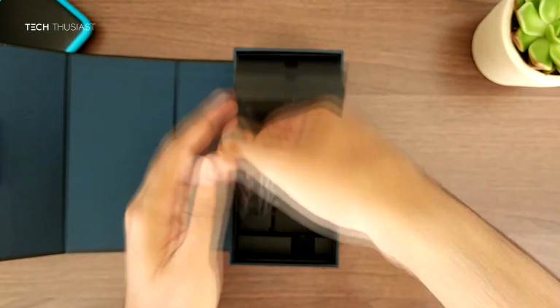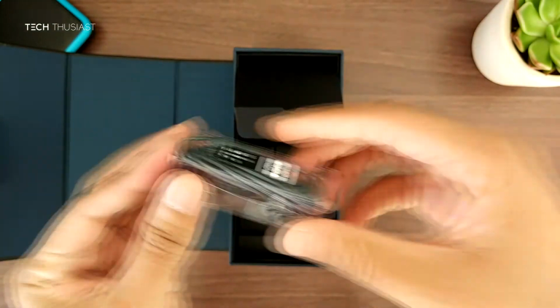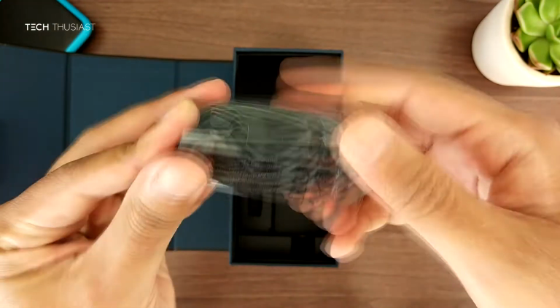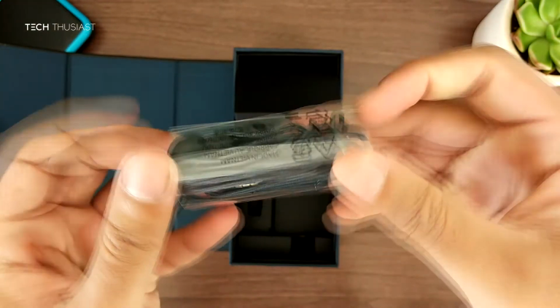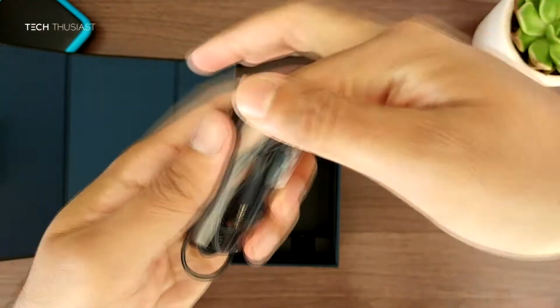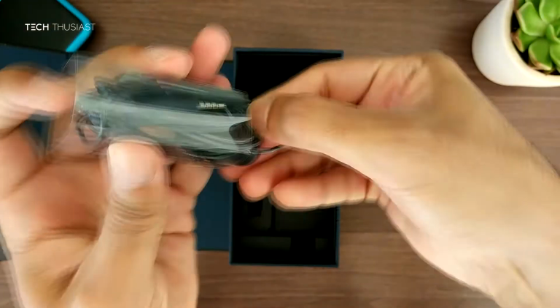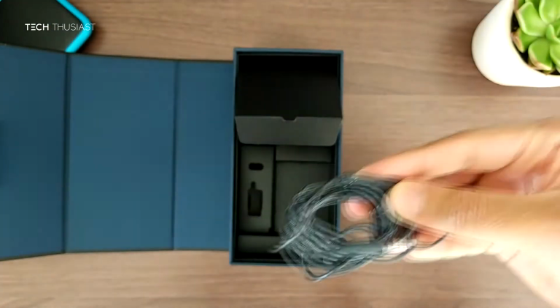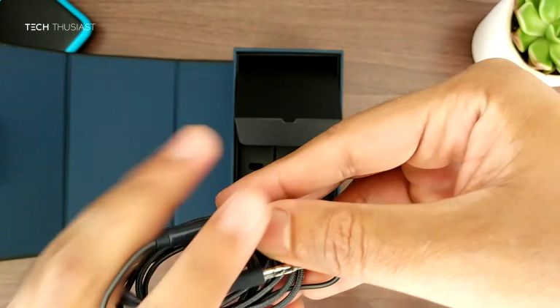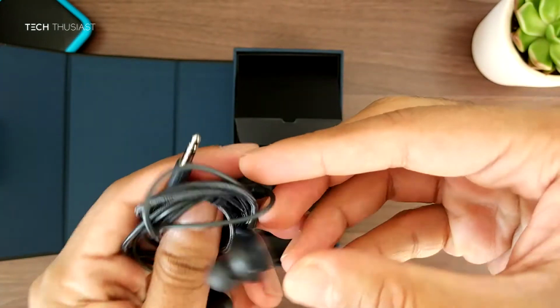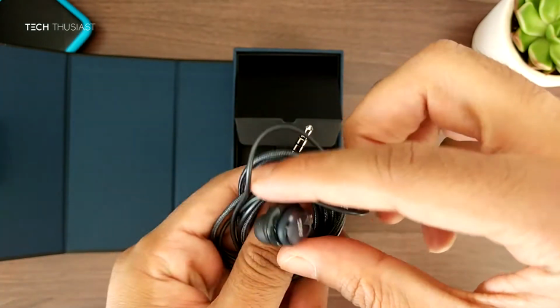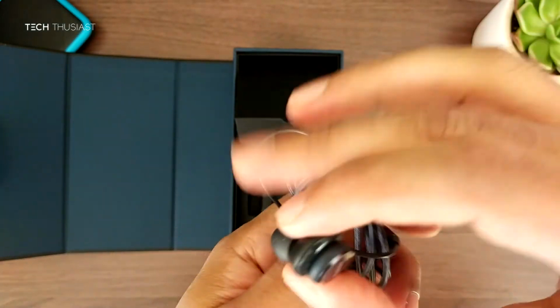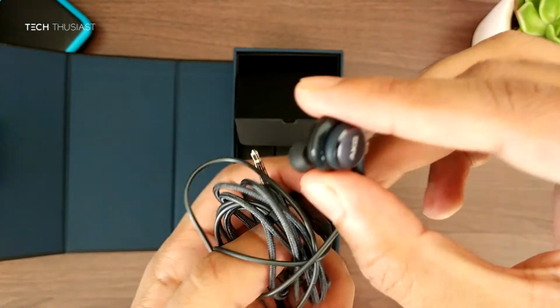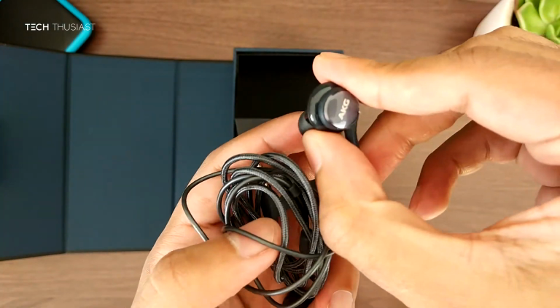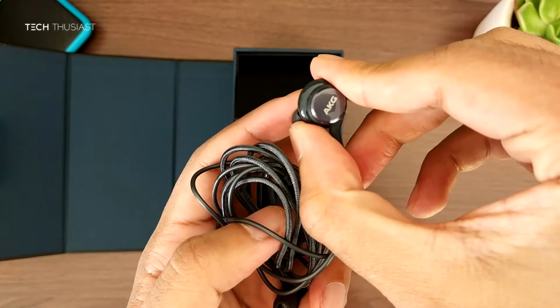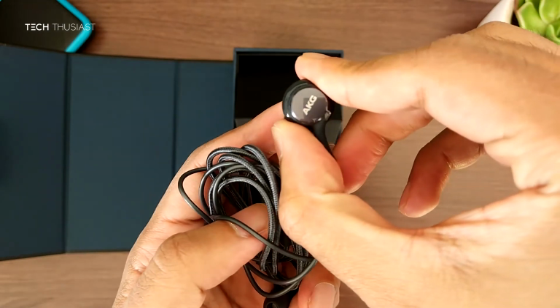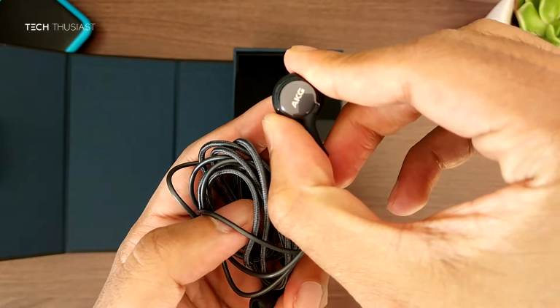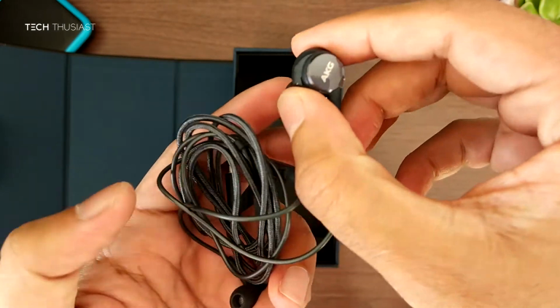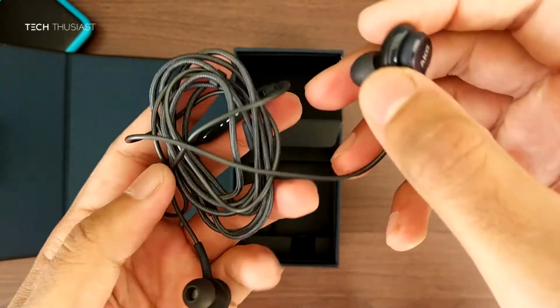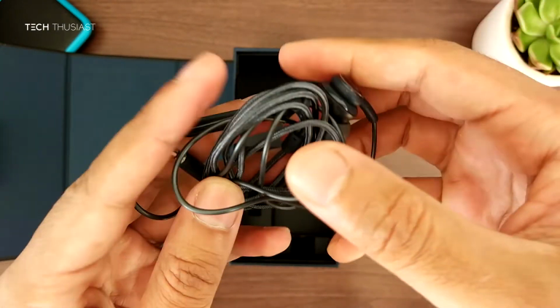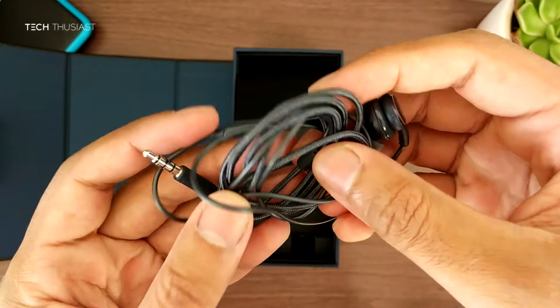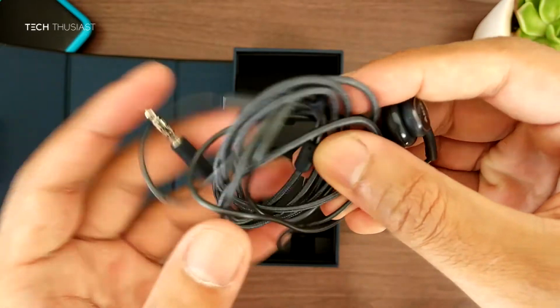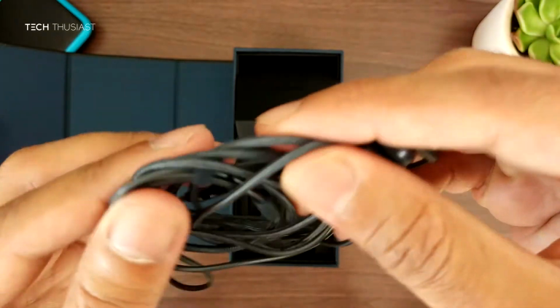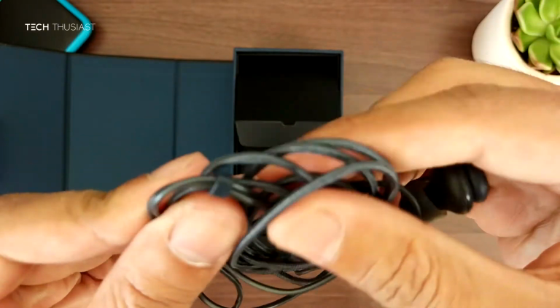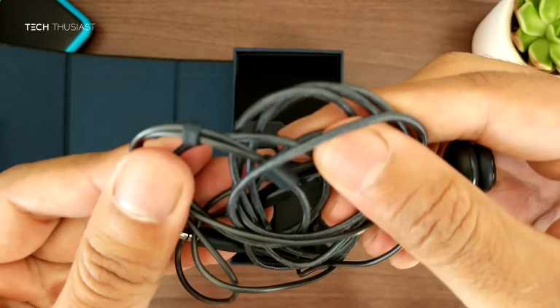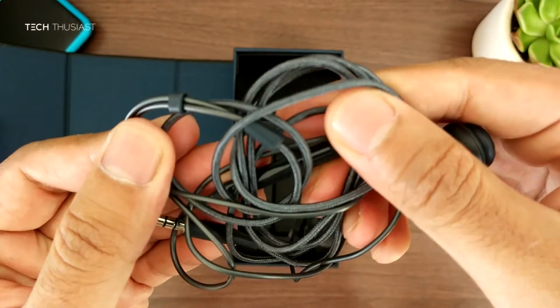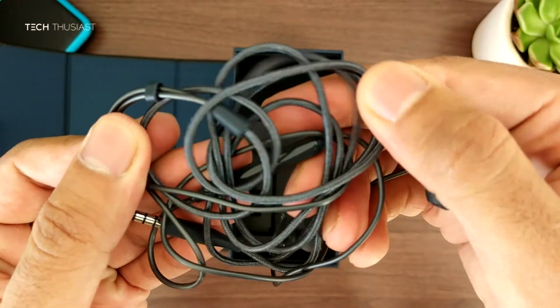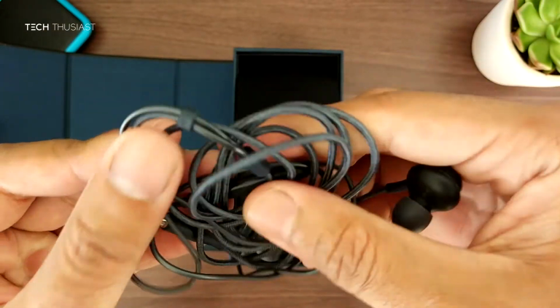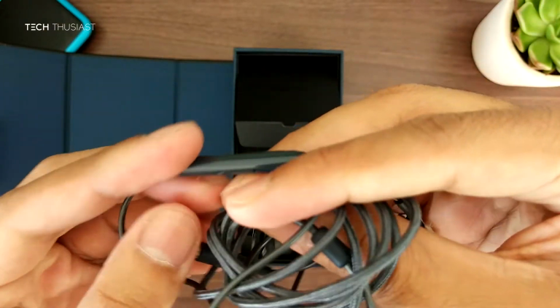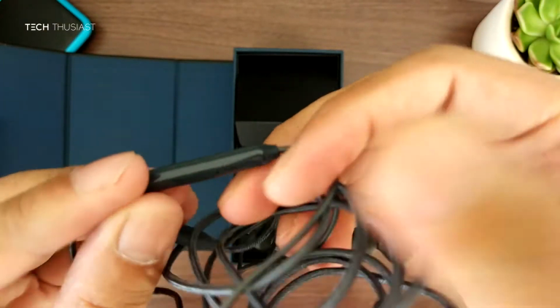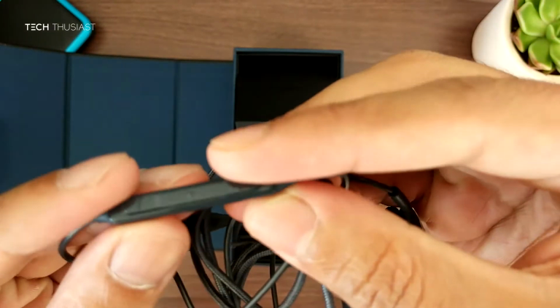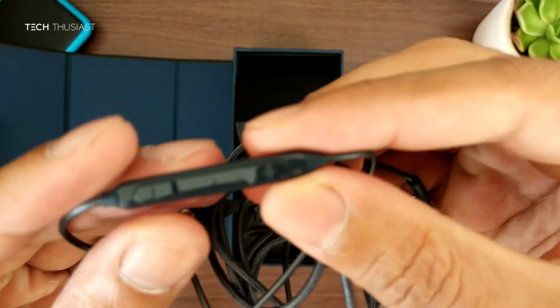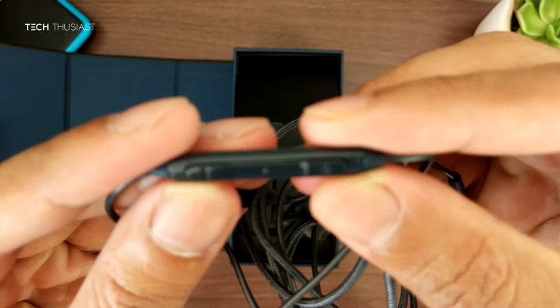Here are the AKG earphones. You can see the branding and the wires are braided, which should be quite strong and prevent them from tearing. And there are the audio controls.